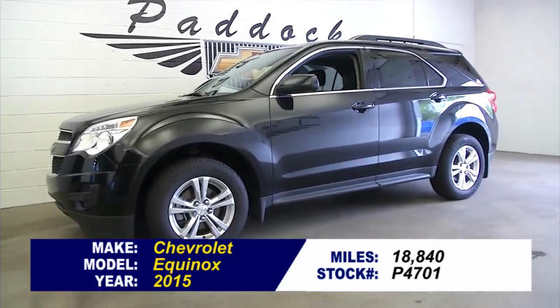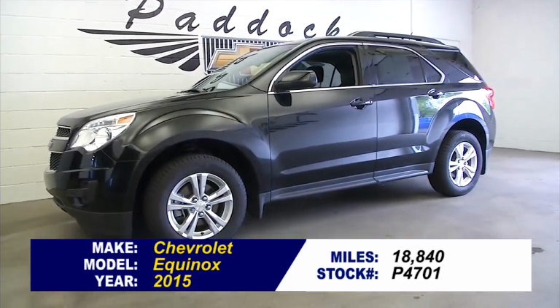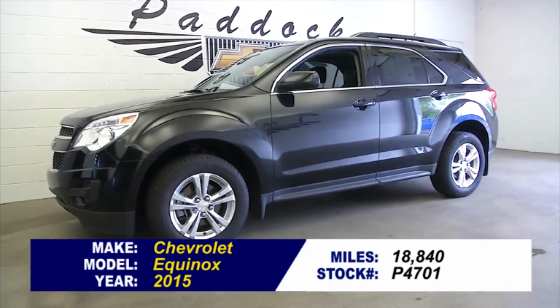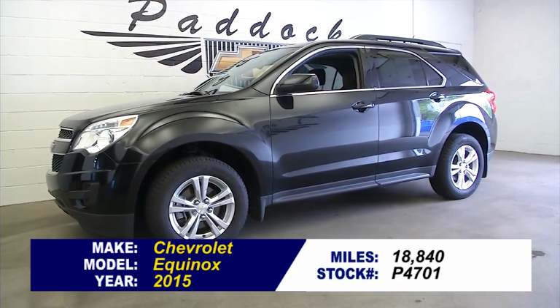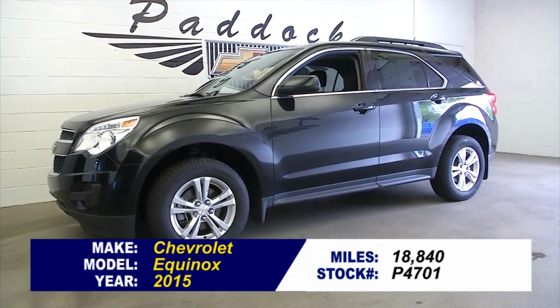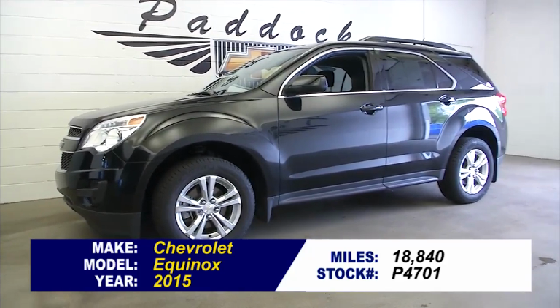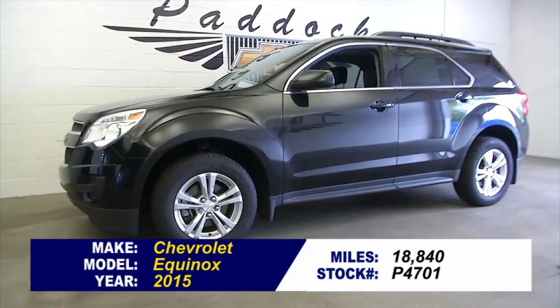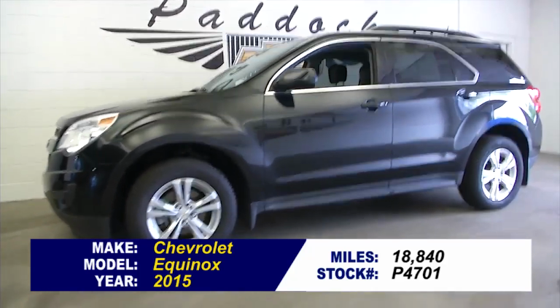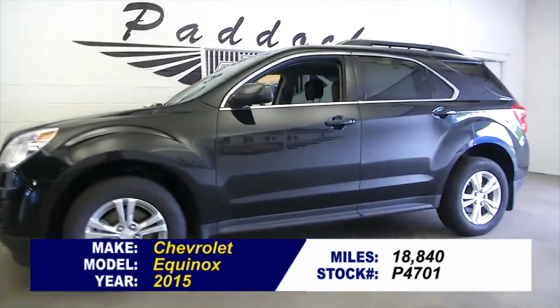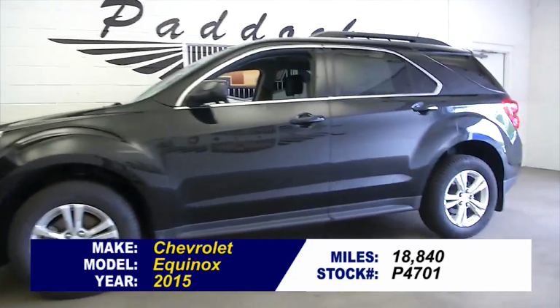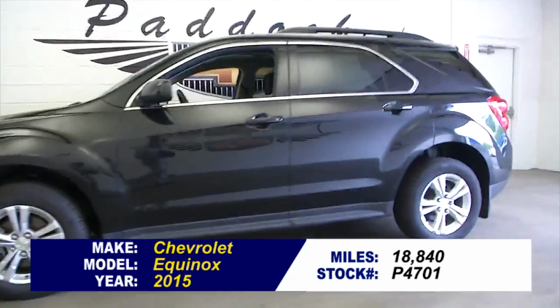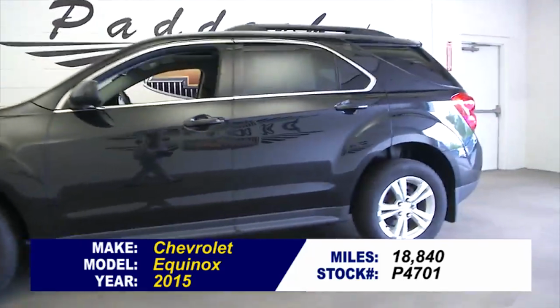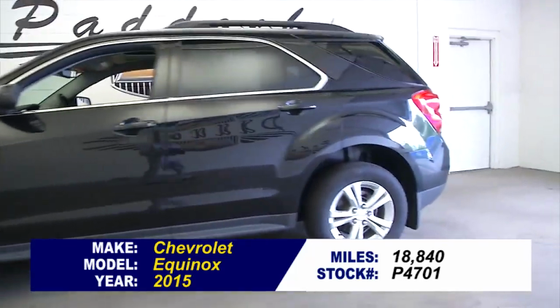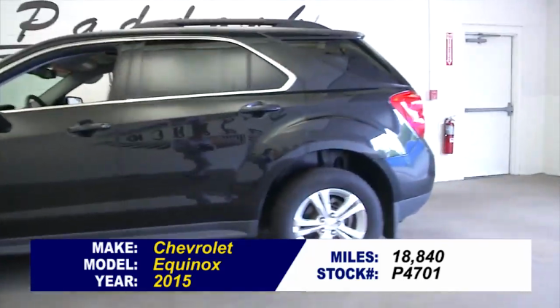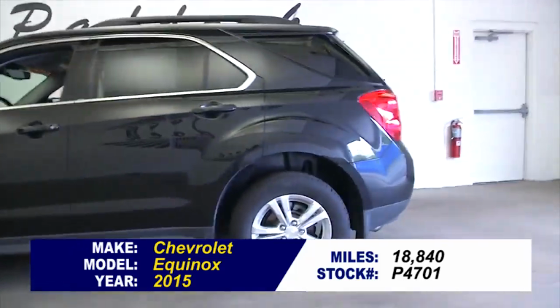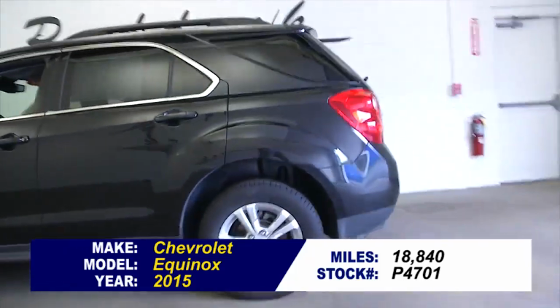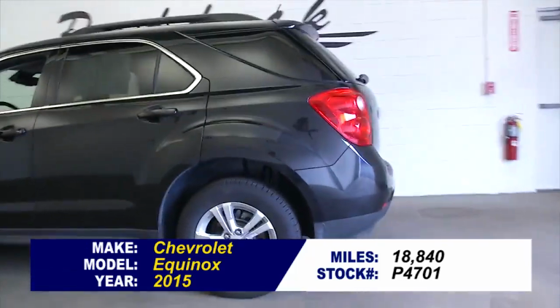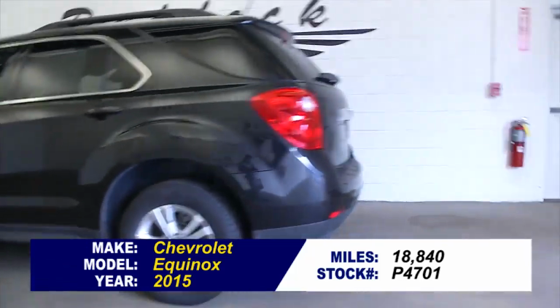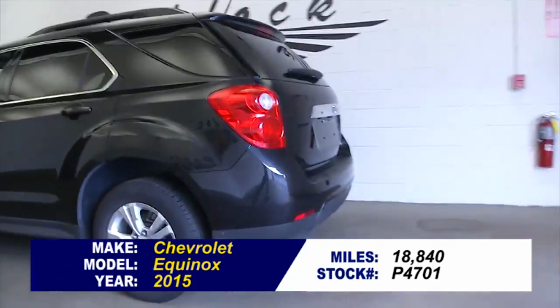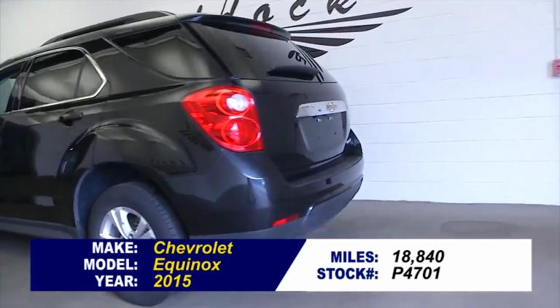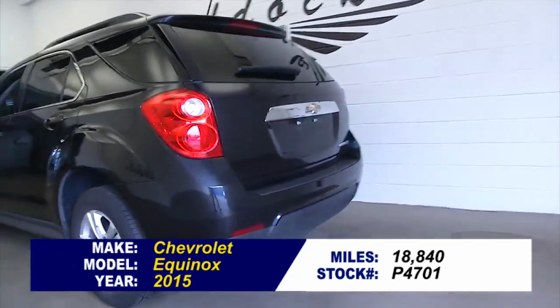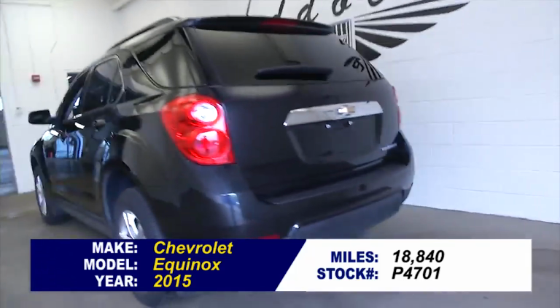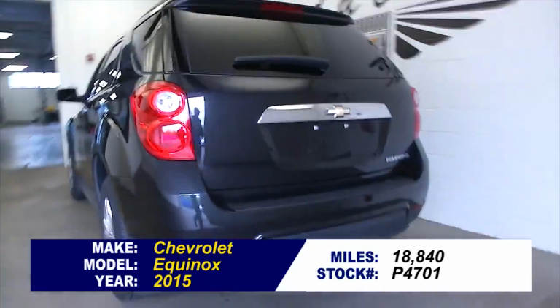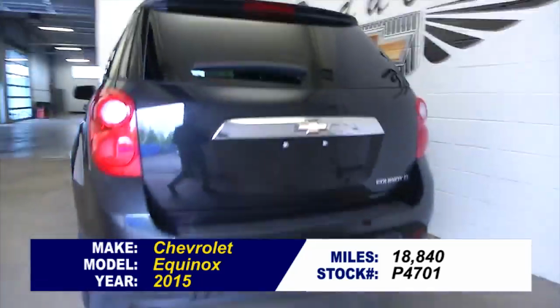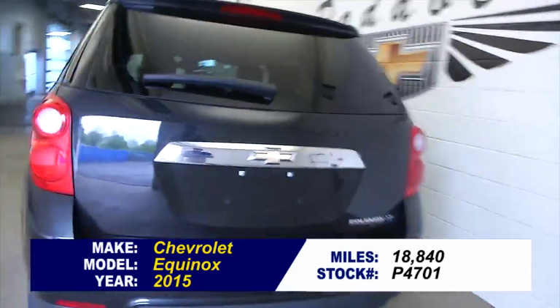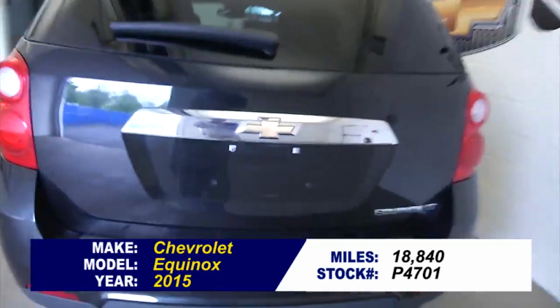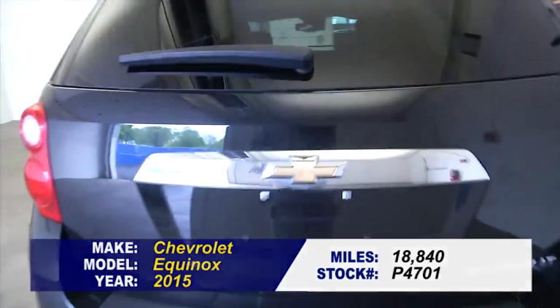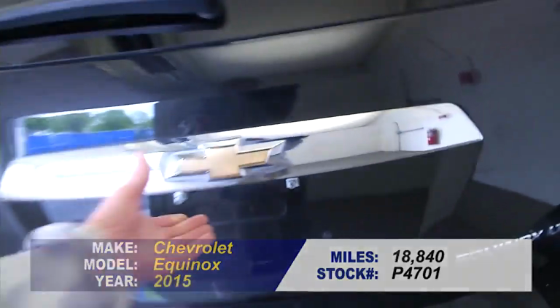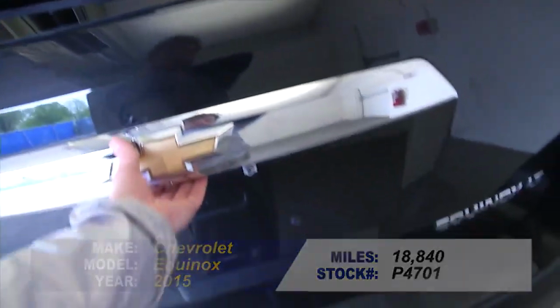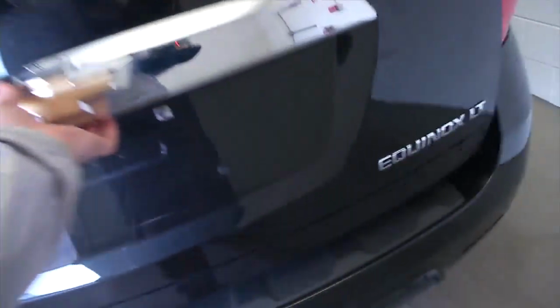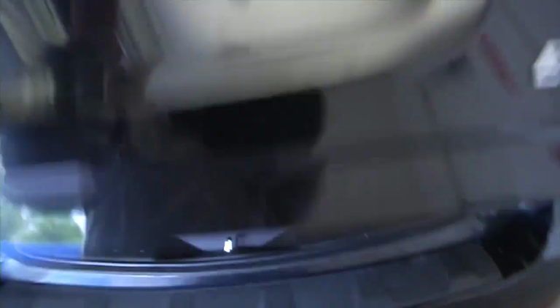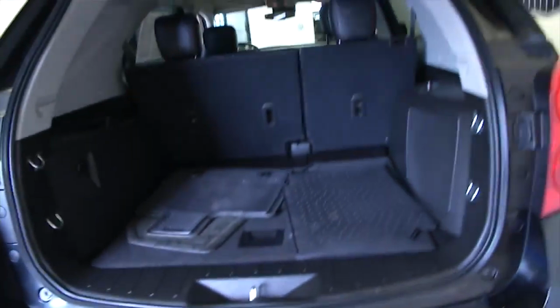Stockton or P4701 is a 2015 Chevrolet Equinox with just under 19,000 miles on it. Great looking vehicle — black exterior with a jet black interior.